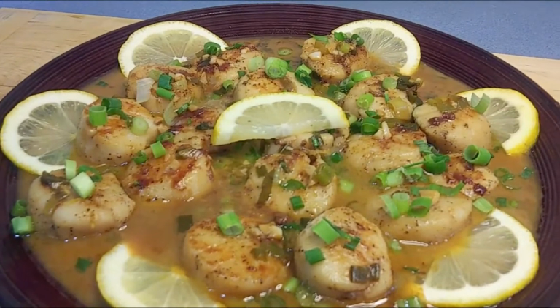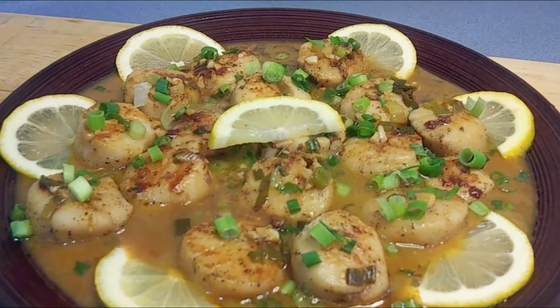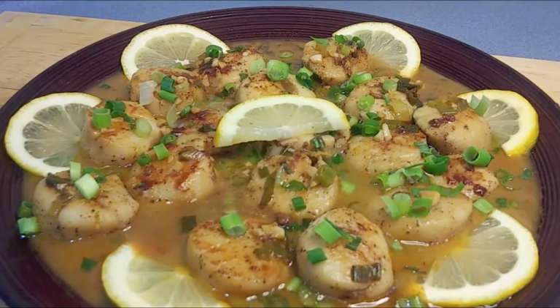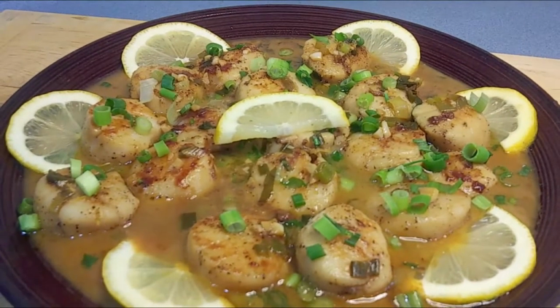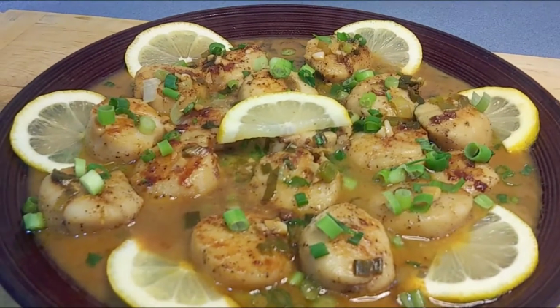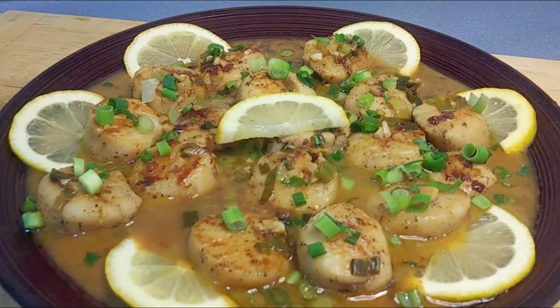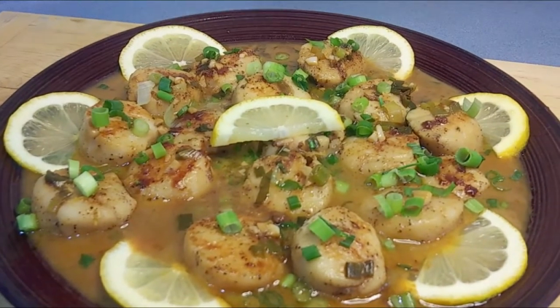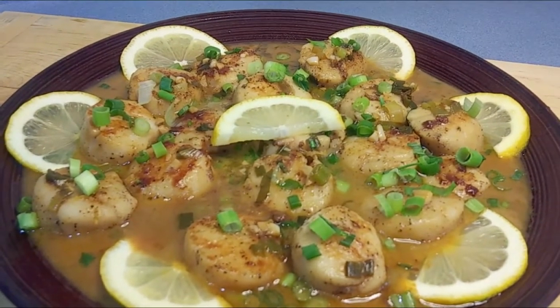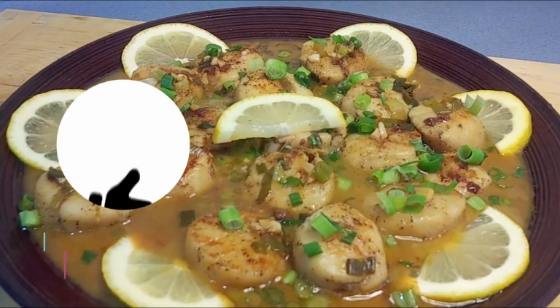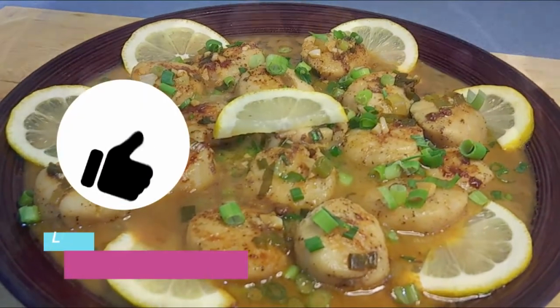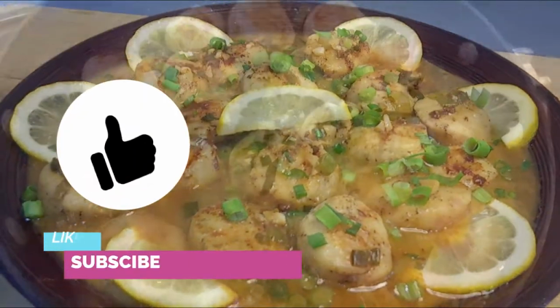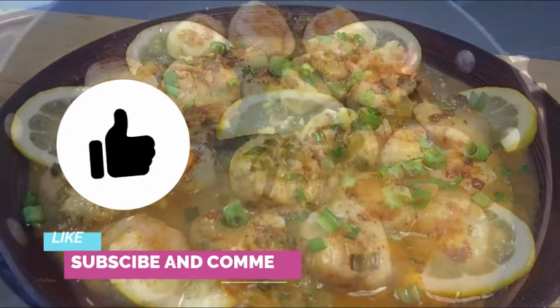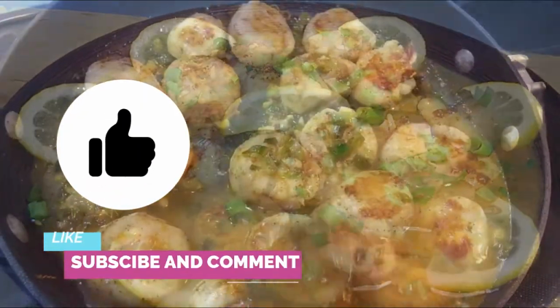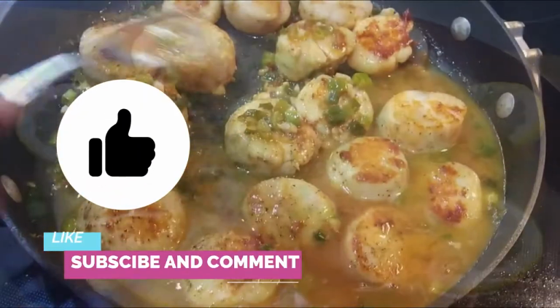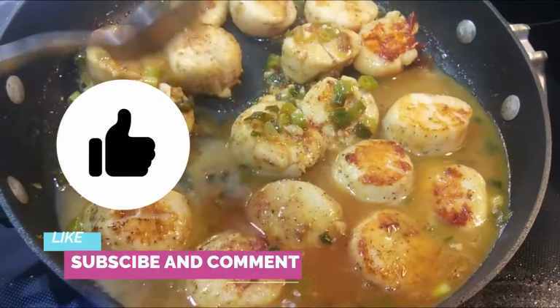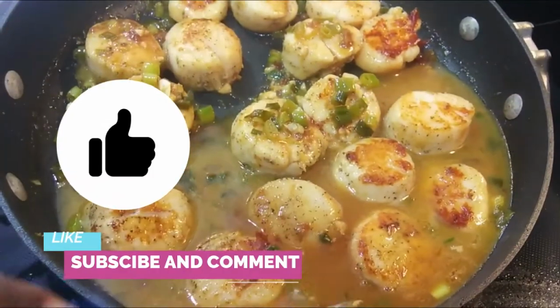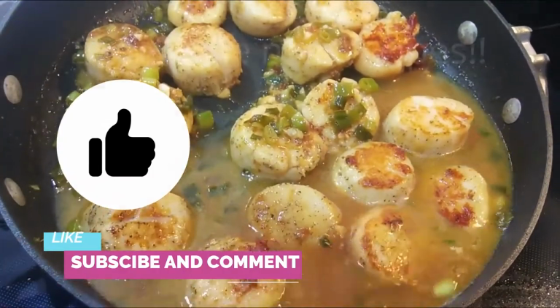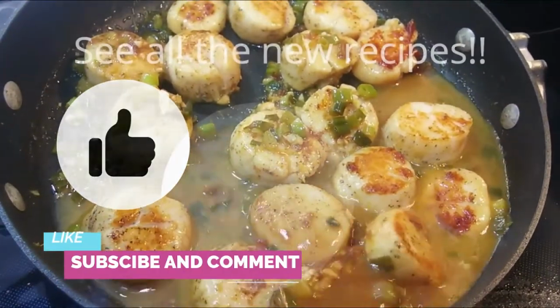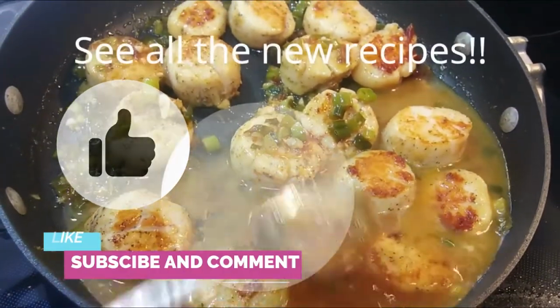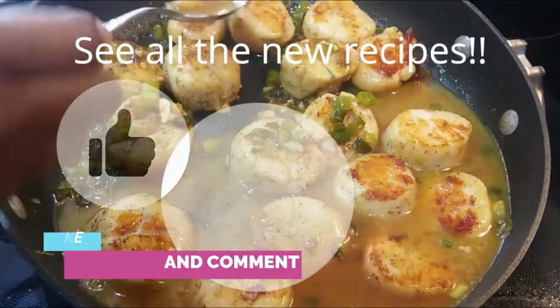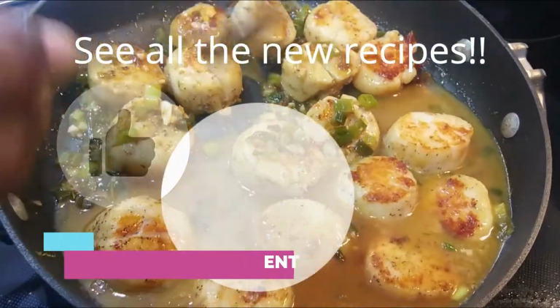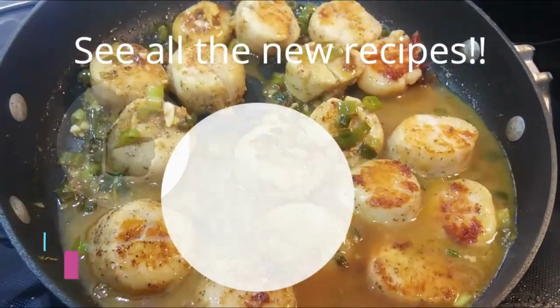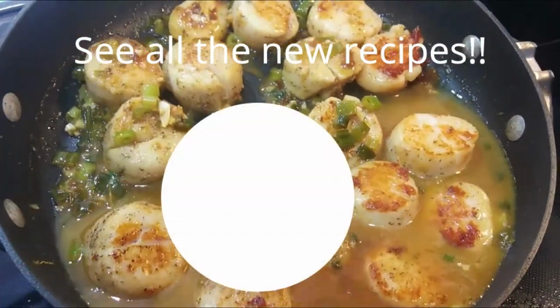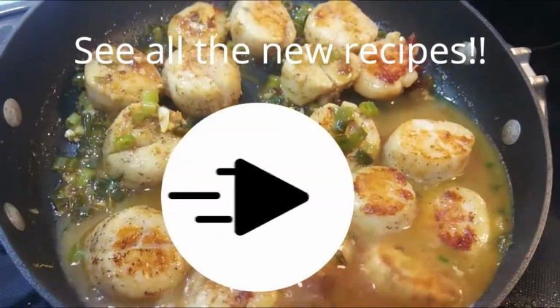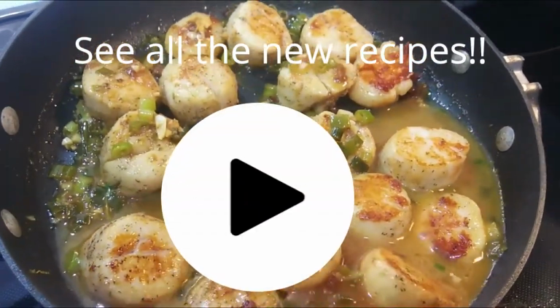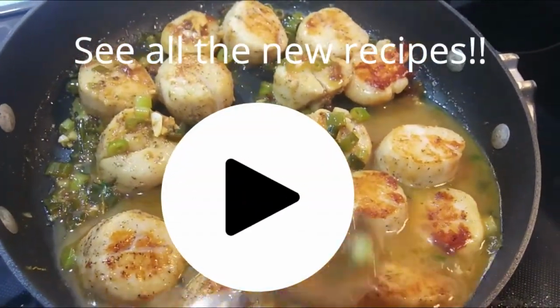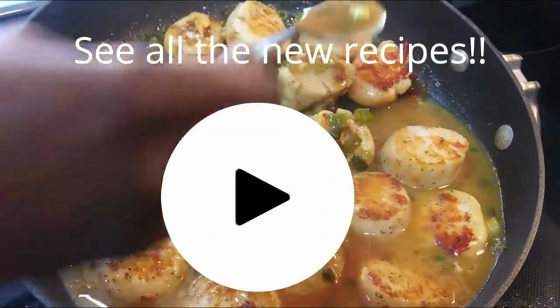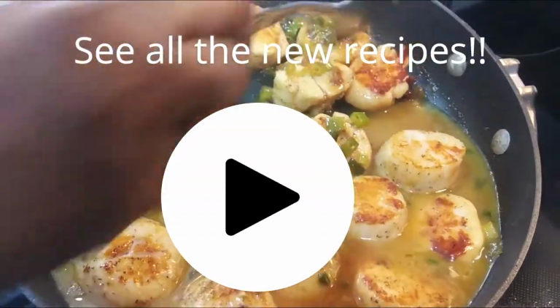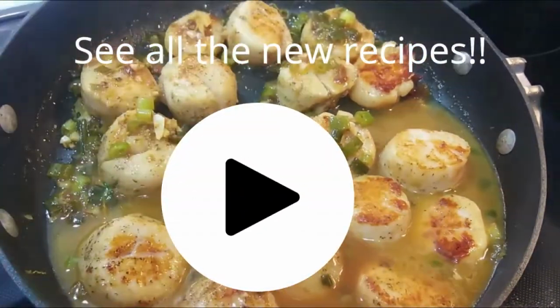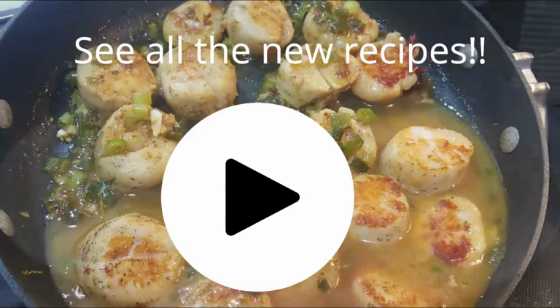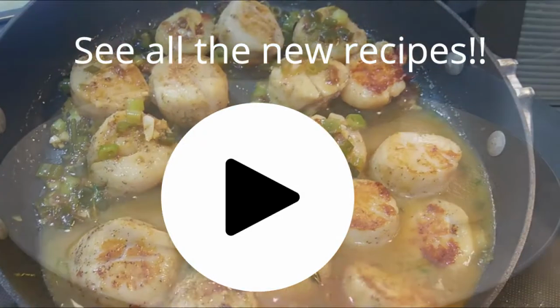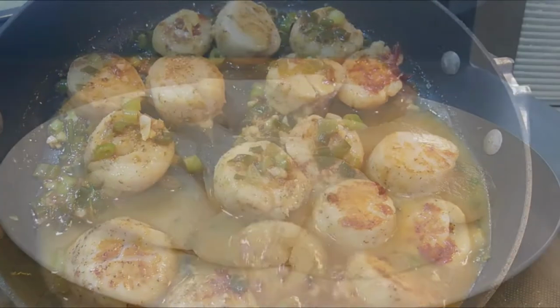And as always, if you enjoy this video, please give us a thumbs up, subscribe, and comment. Remember to hit that bell button so you can be caught up on our latest free recipes, tips, and giveaways.